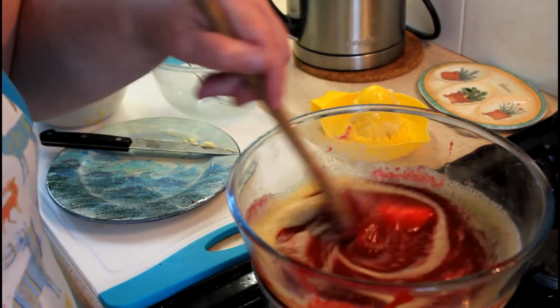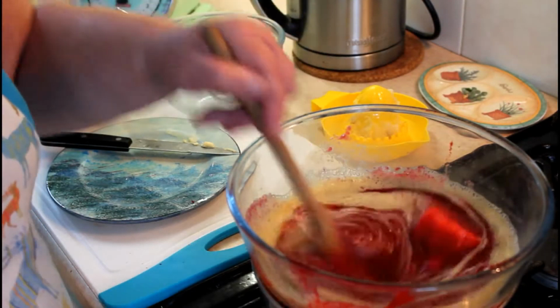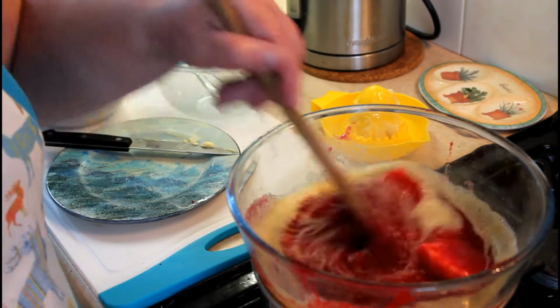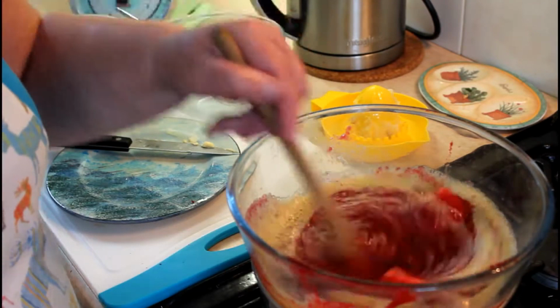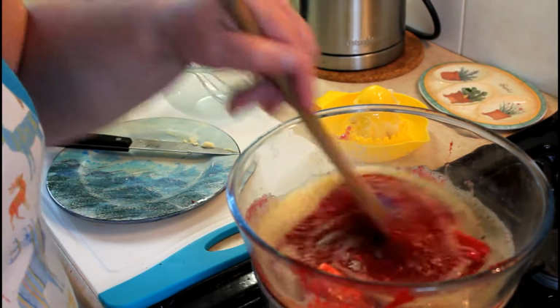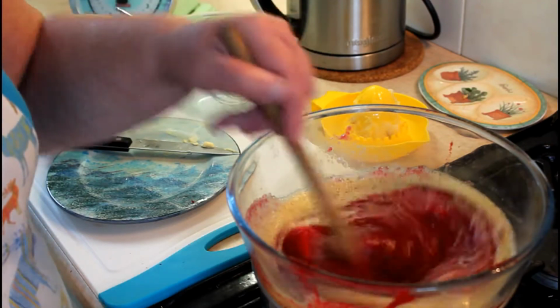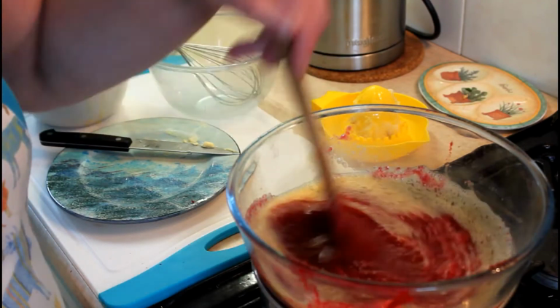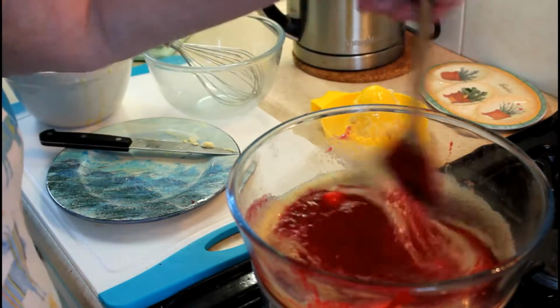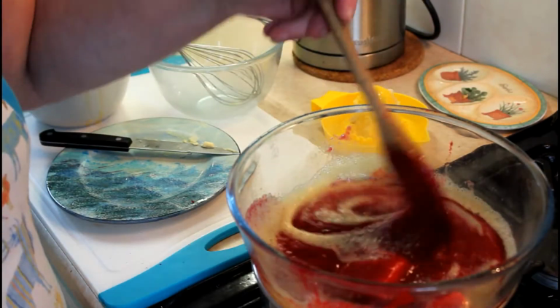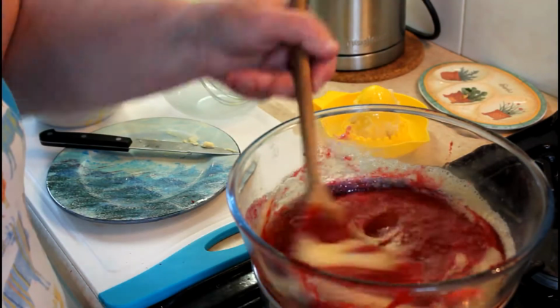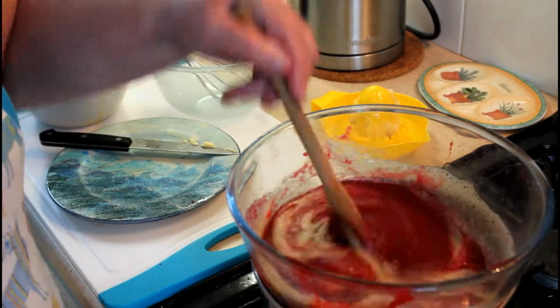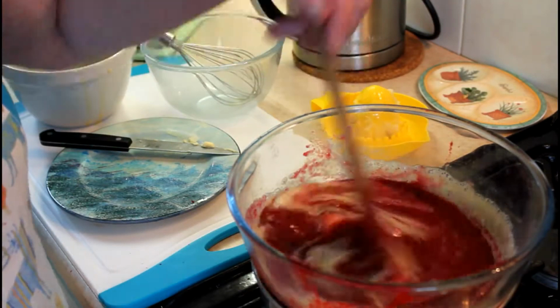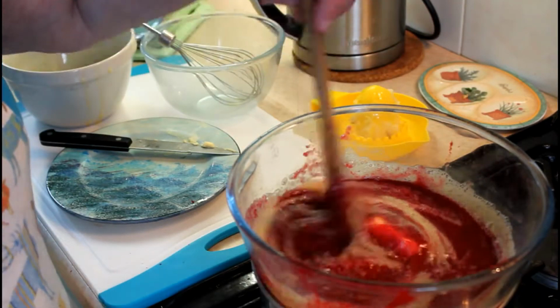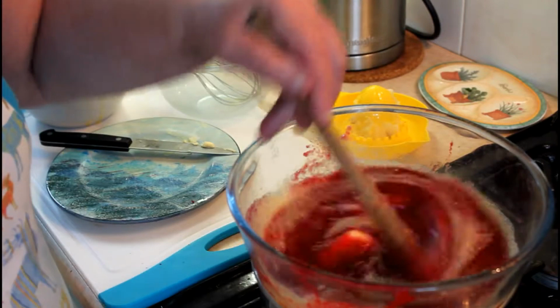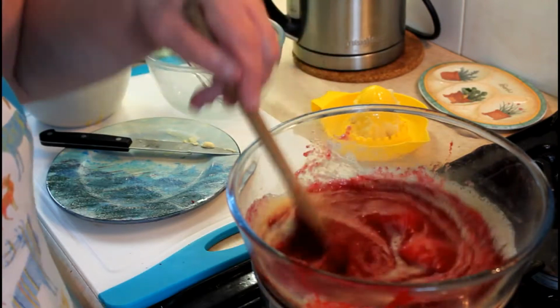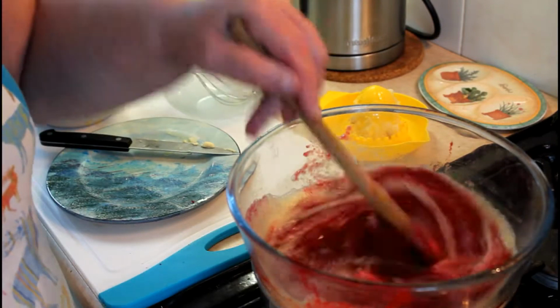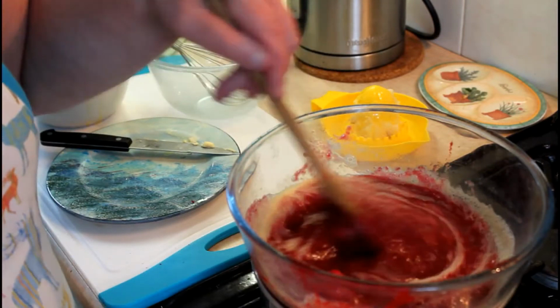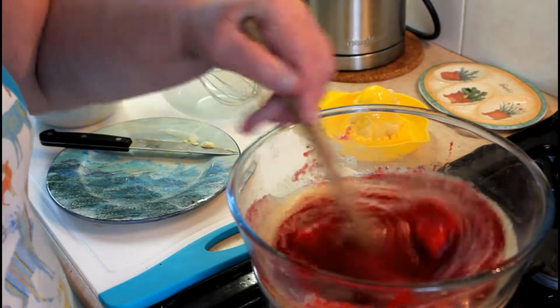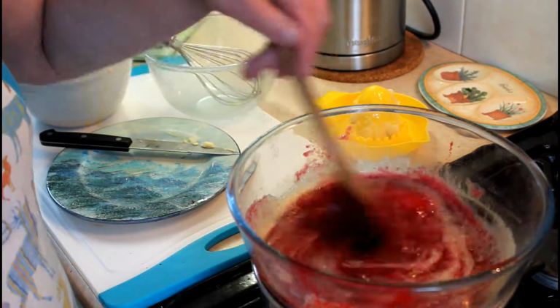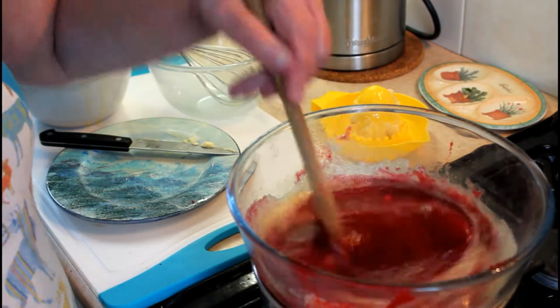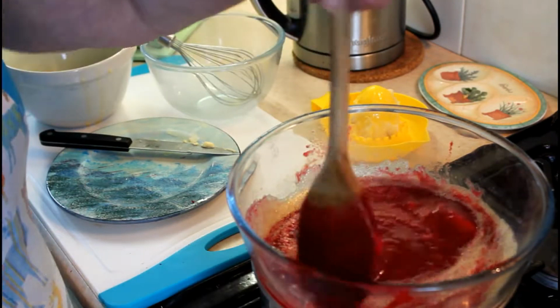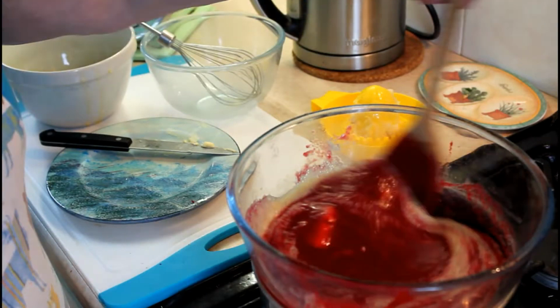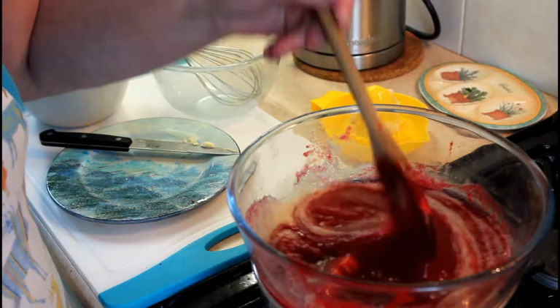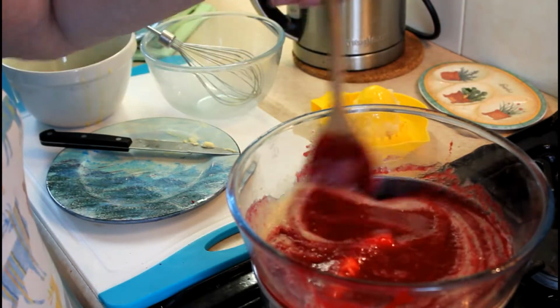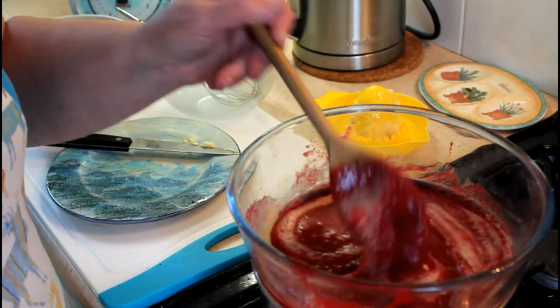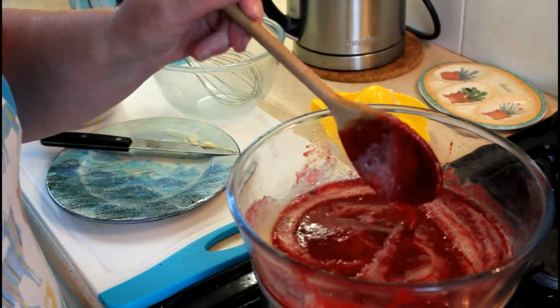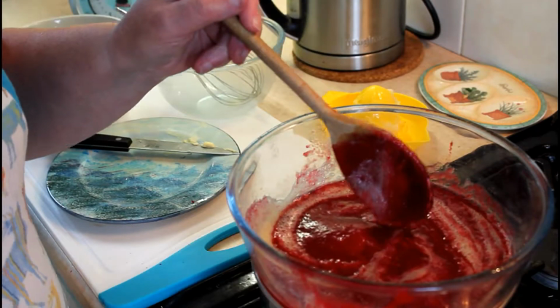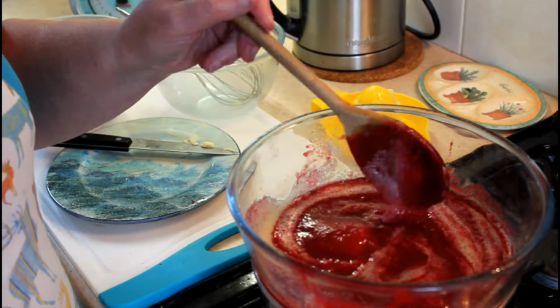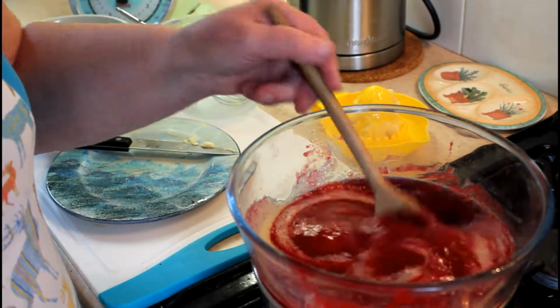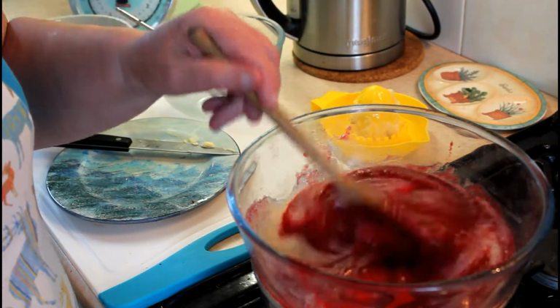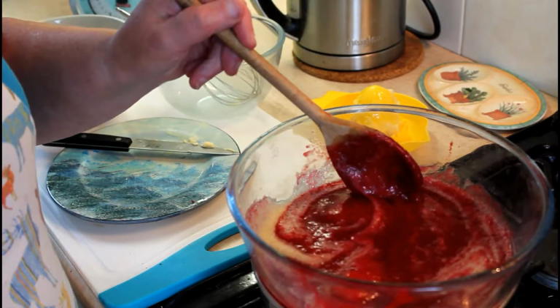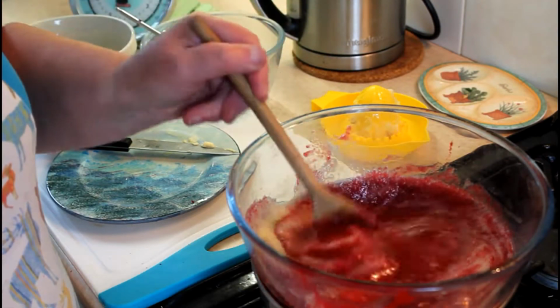That can take anything from about 15 to 20 minutes to cook, and that's how quick and simple it is to make blackberry — or bramble as we call it in Scotland — curd.